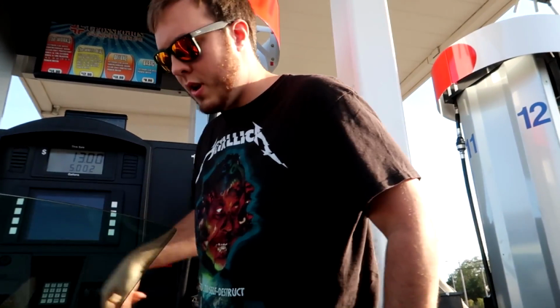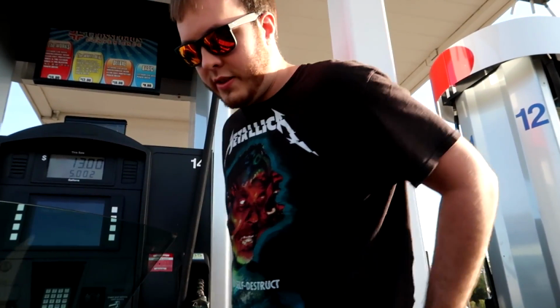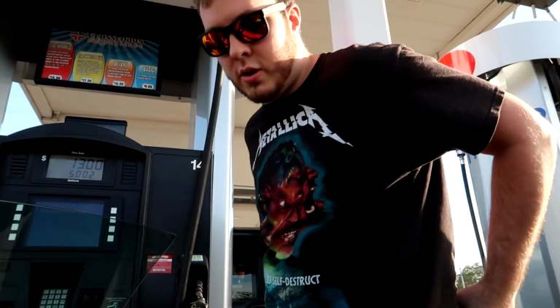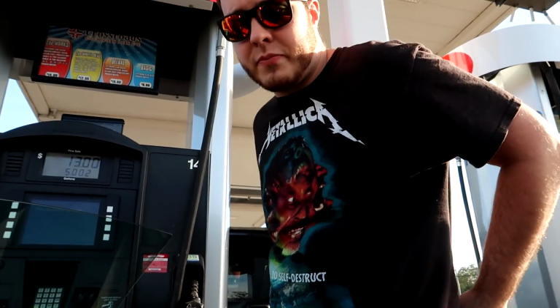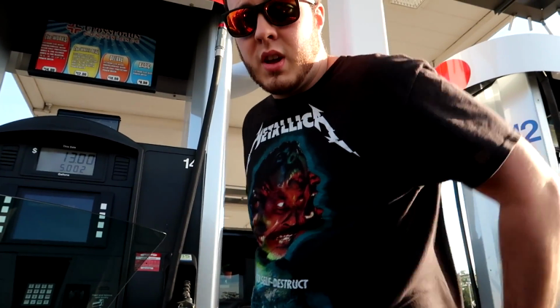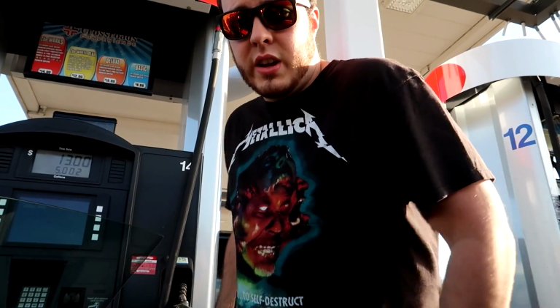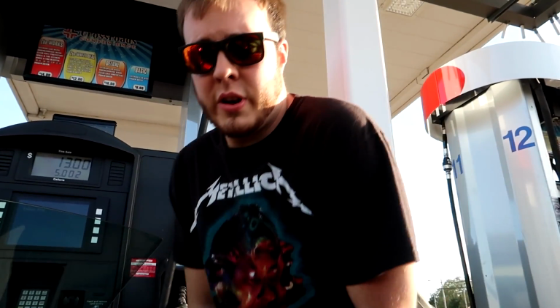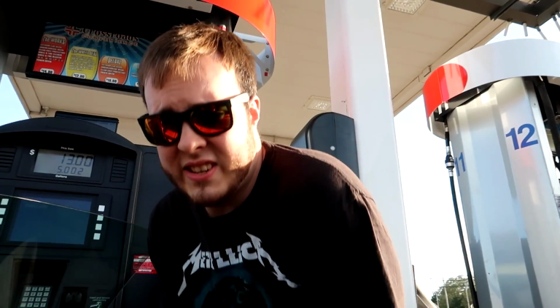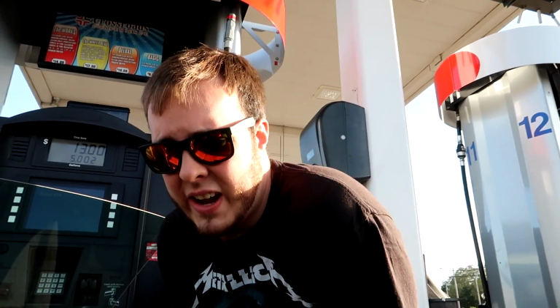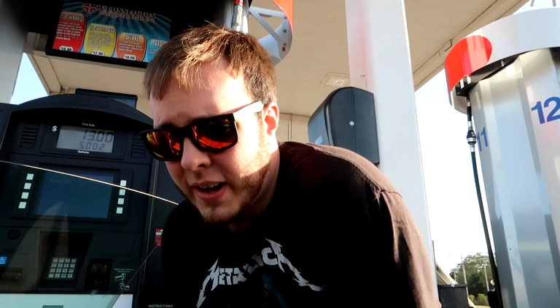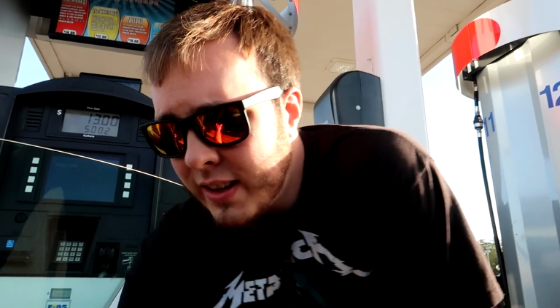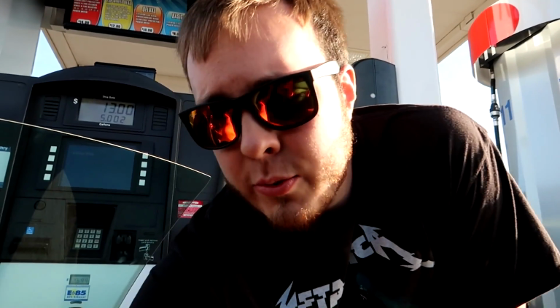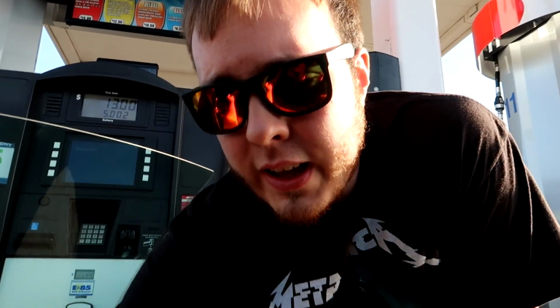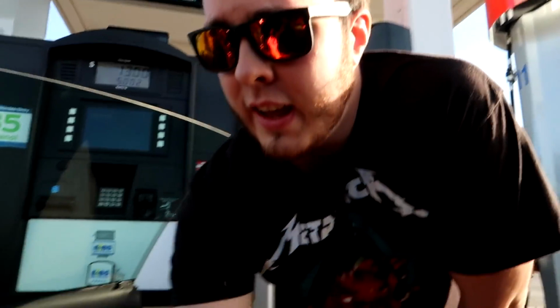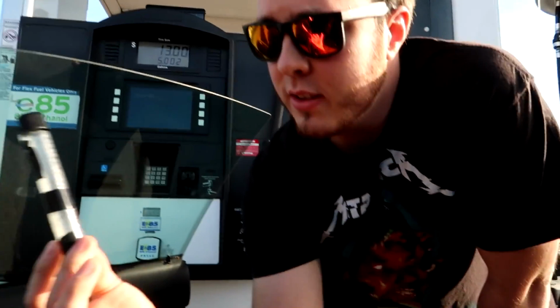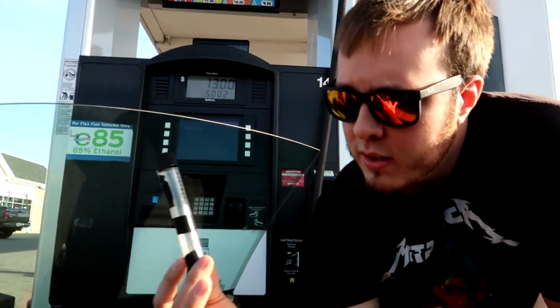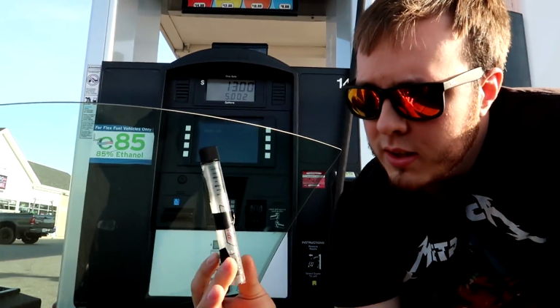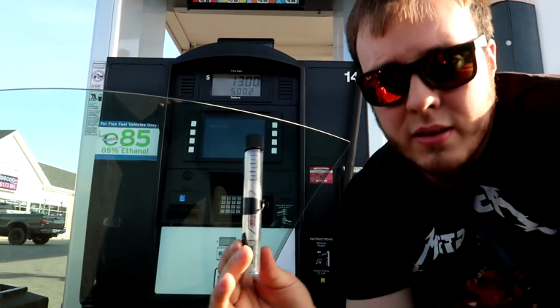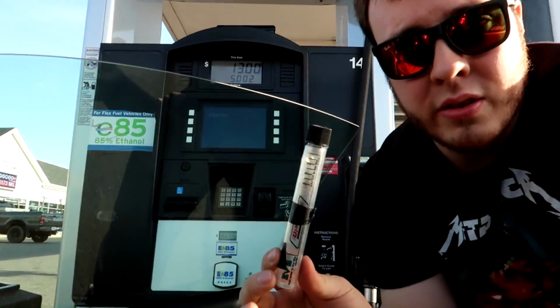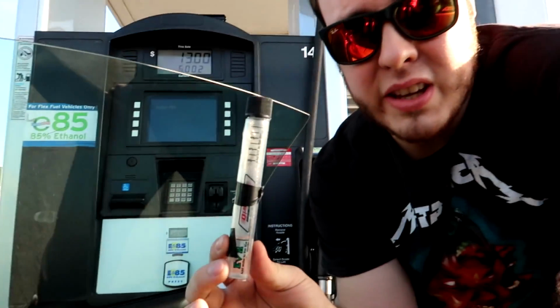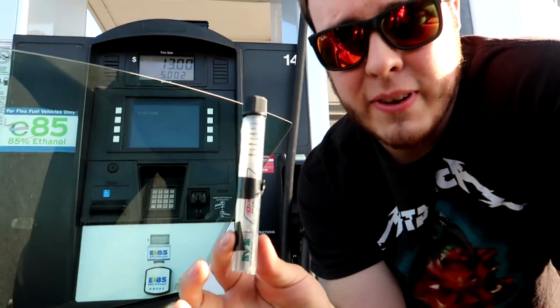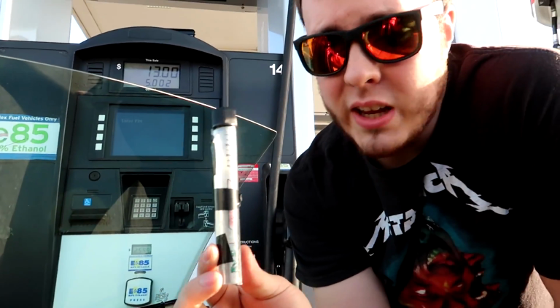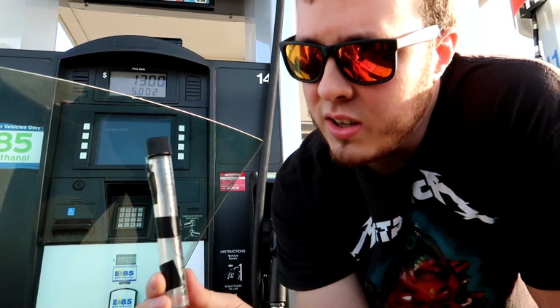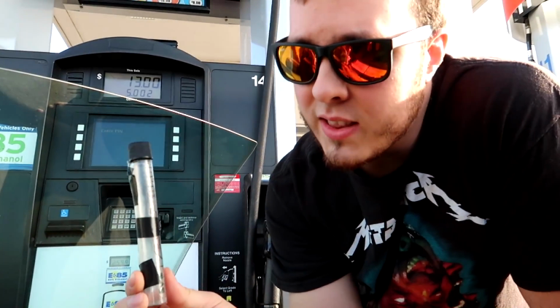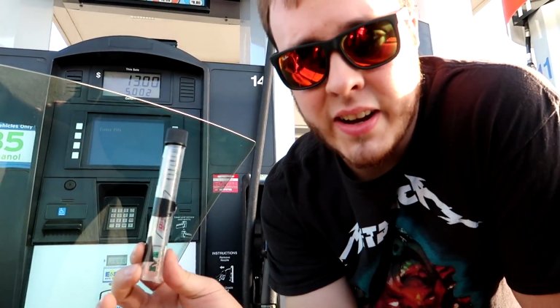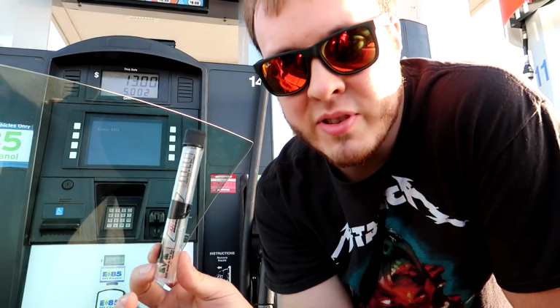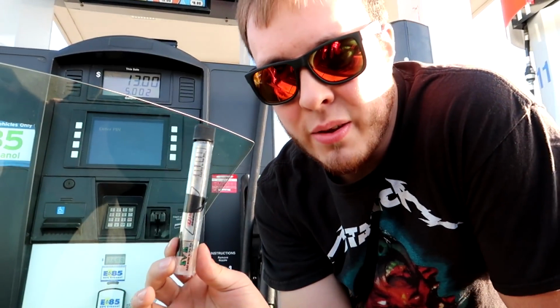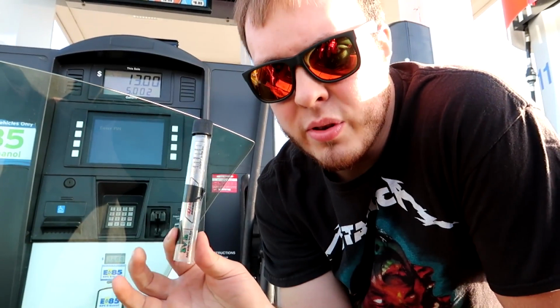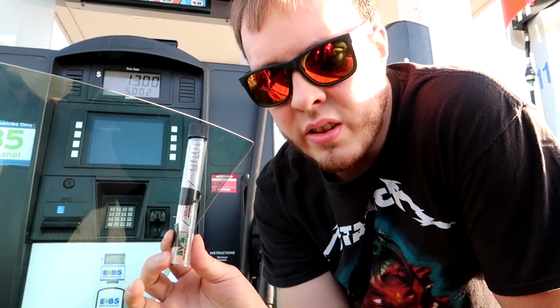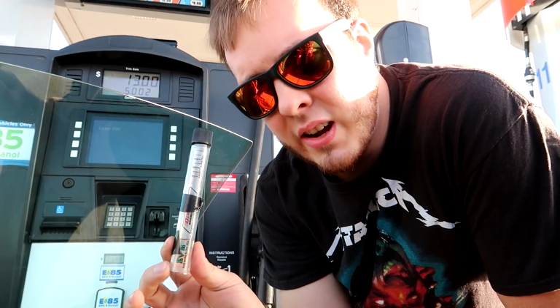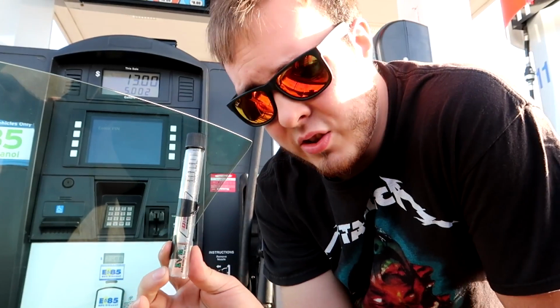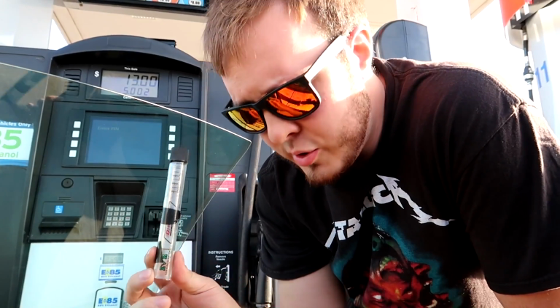Alright, so in order to test your E85 content, you want to get a little E85 tester. I got this on Amazon — I'll throw it in the link down in the description.